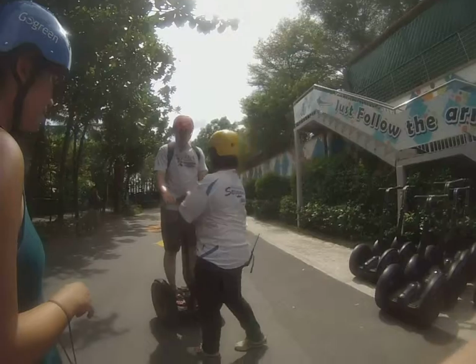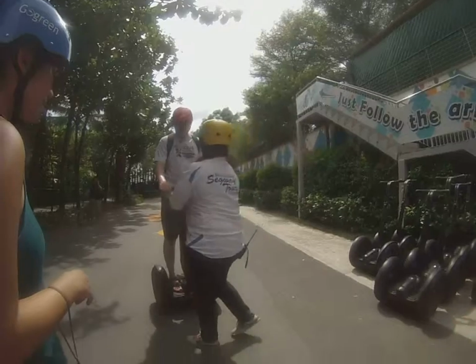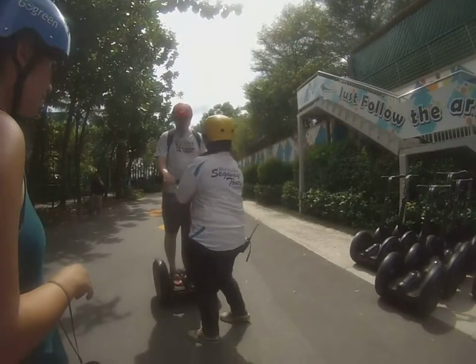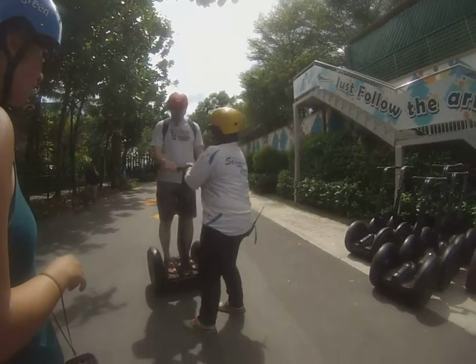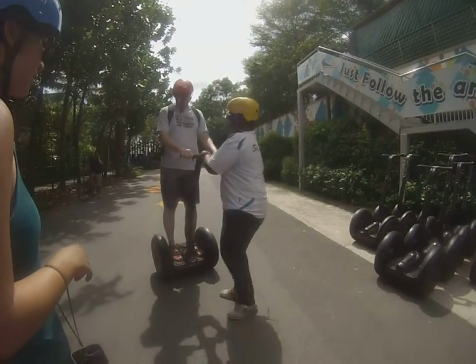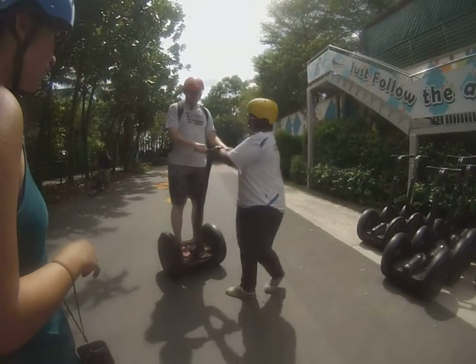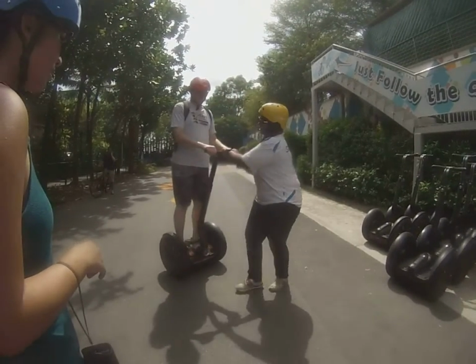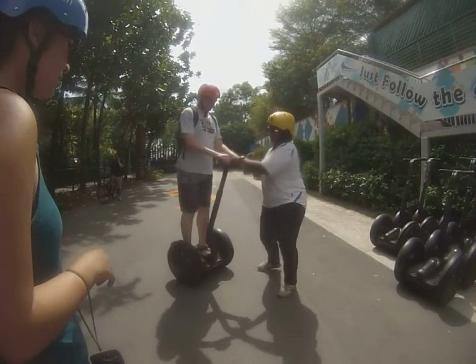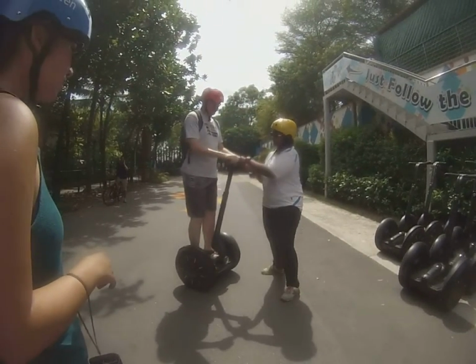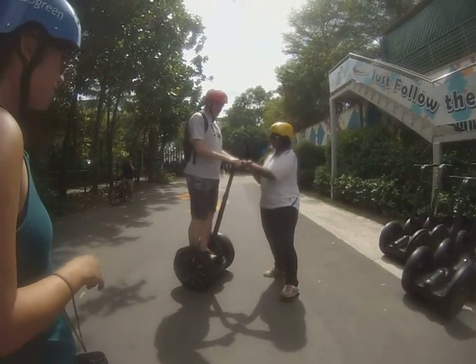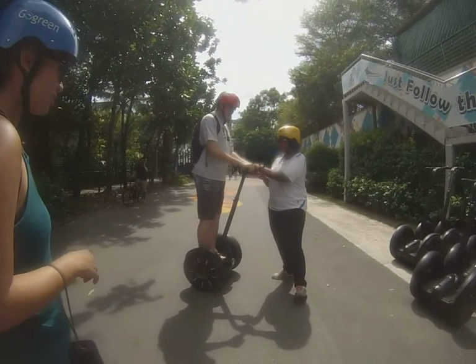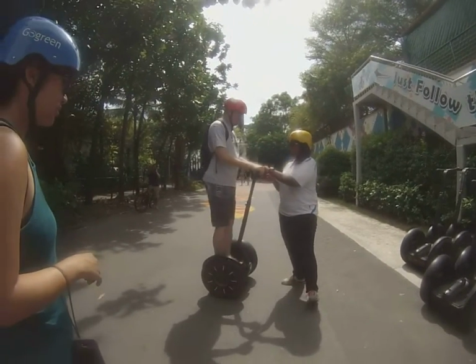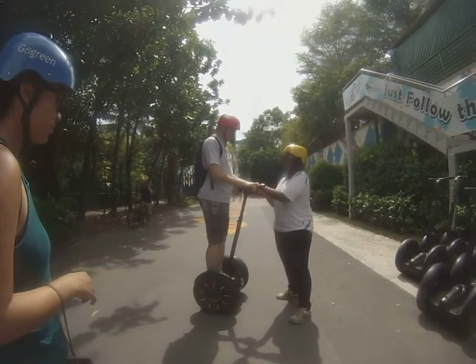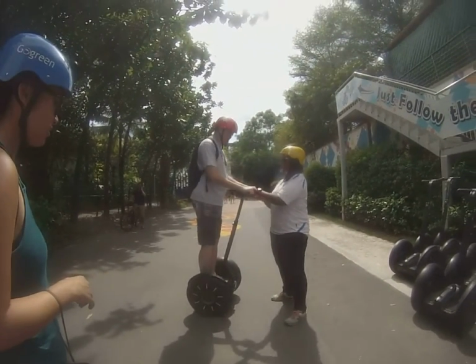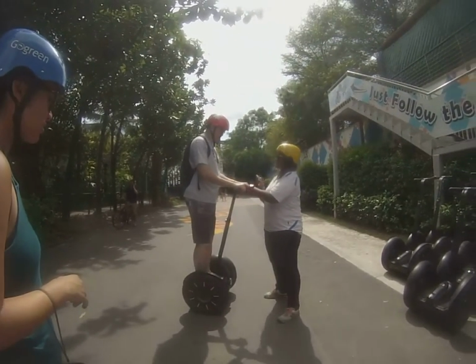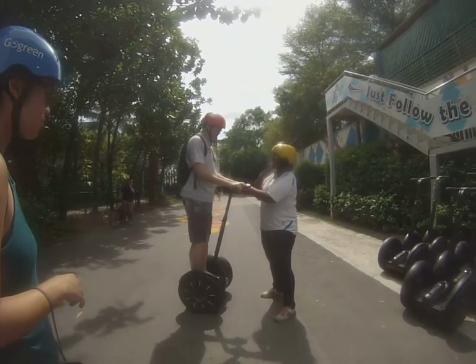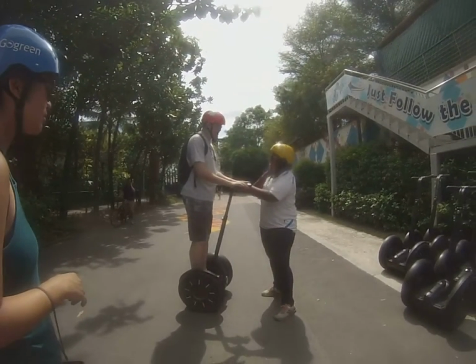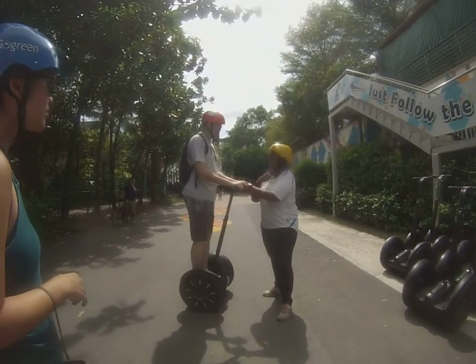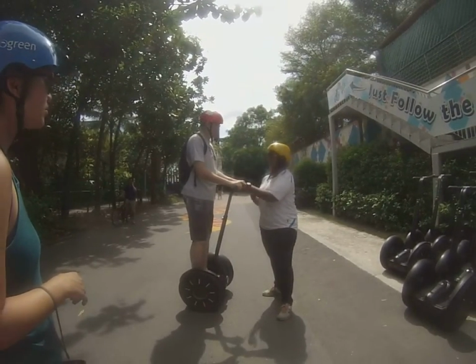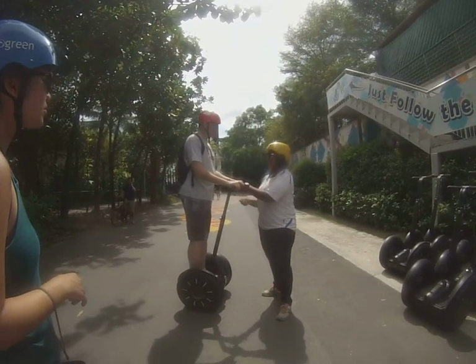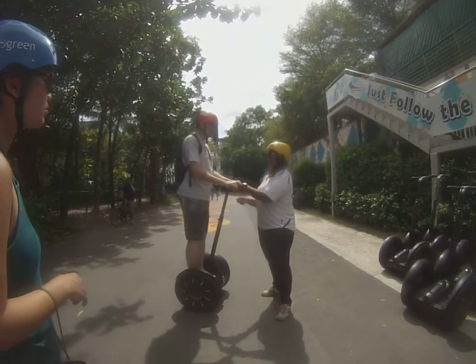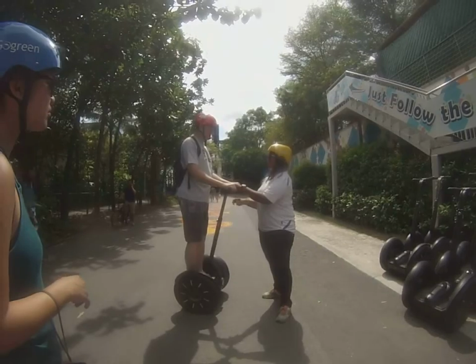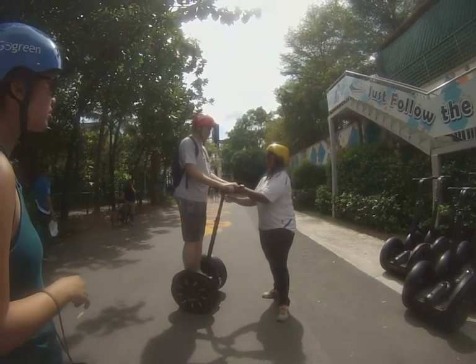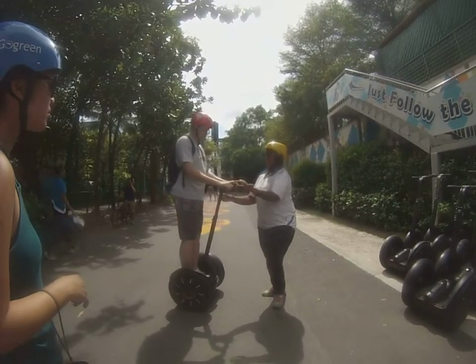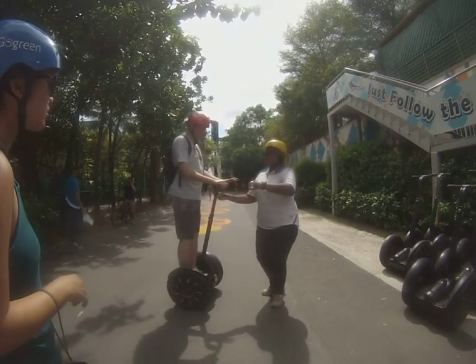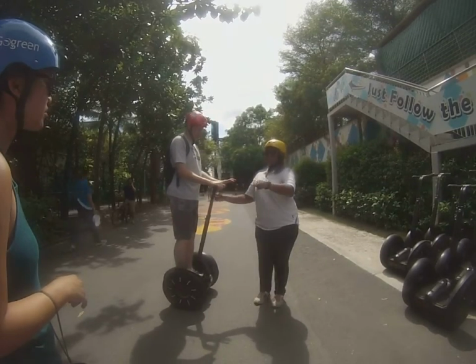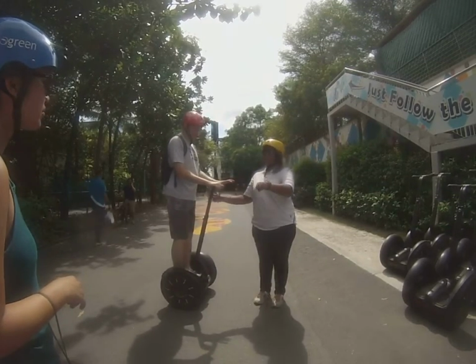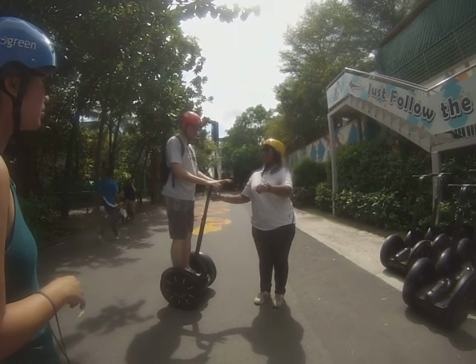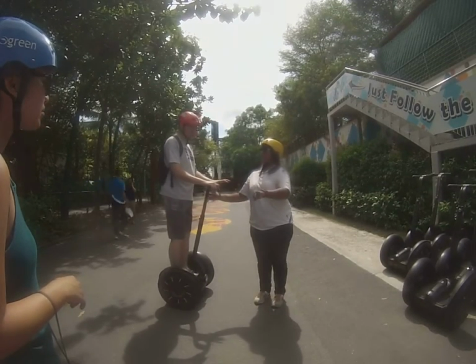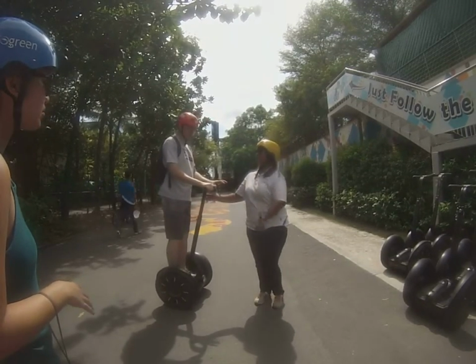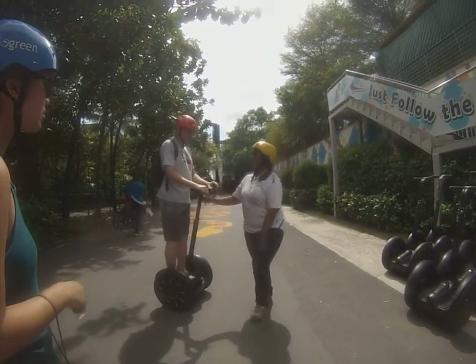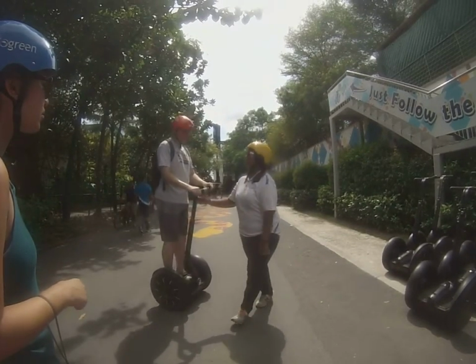I'm going to turn your hands up, okay? Alright, so when you turn, try not to push your foot, just make your hand pretty firm, and you're sweet.